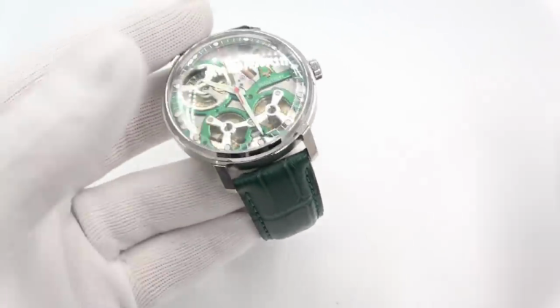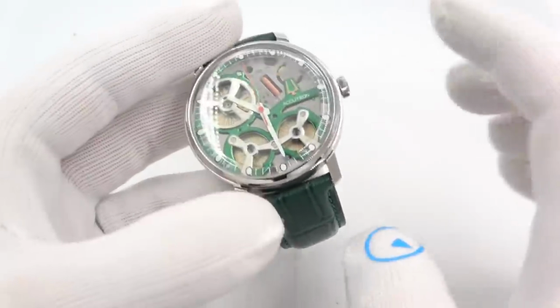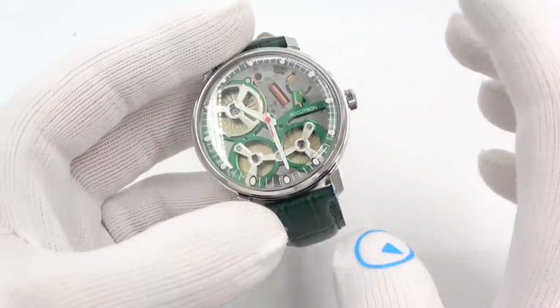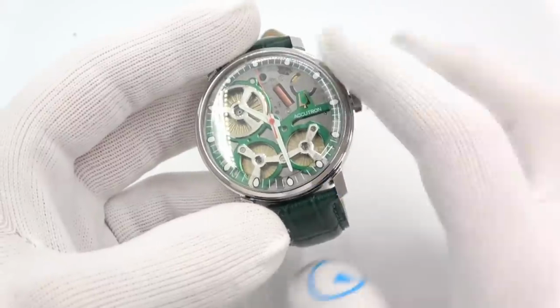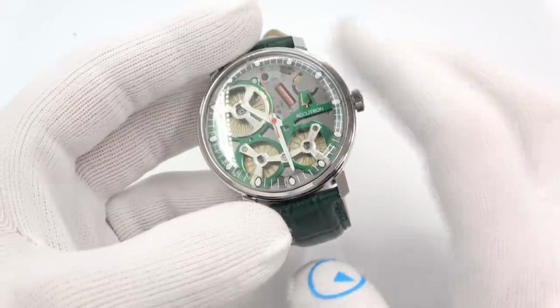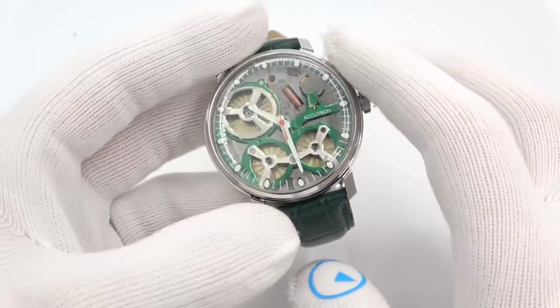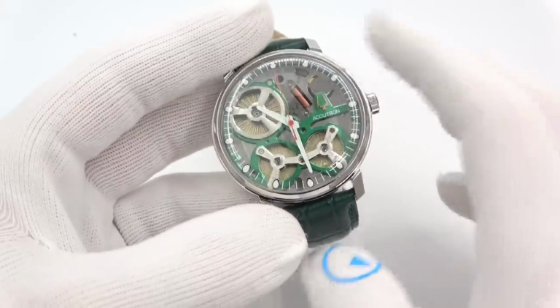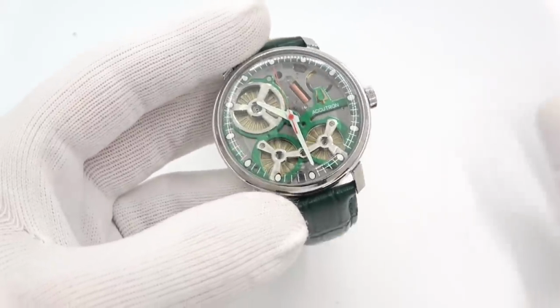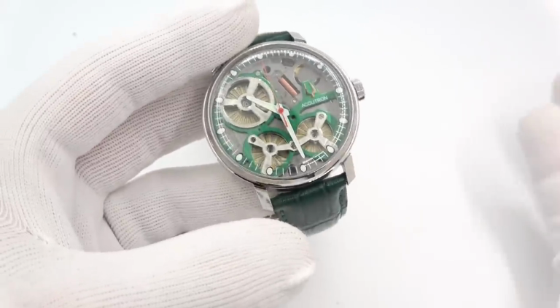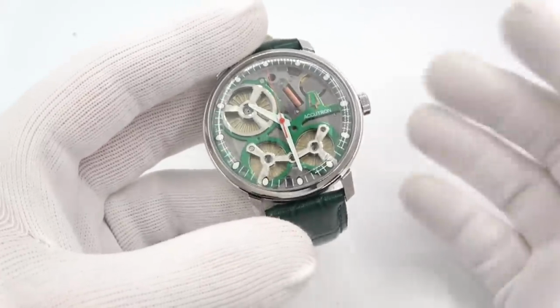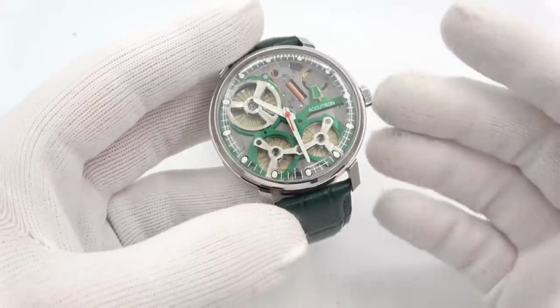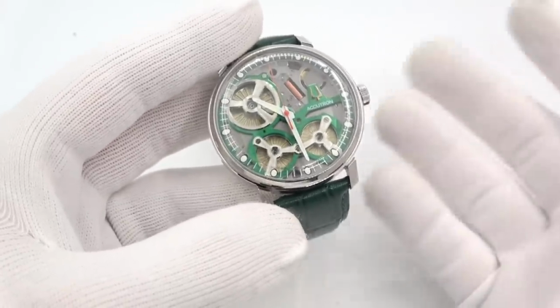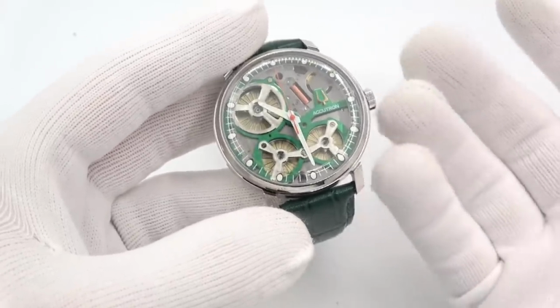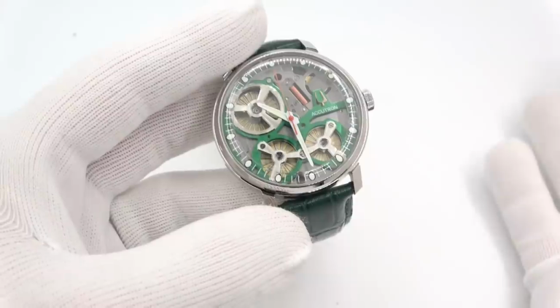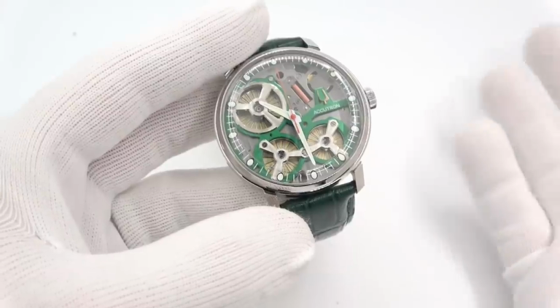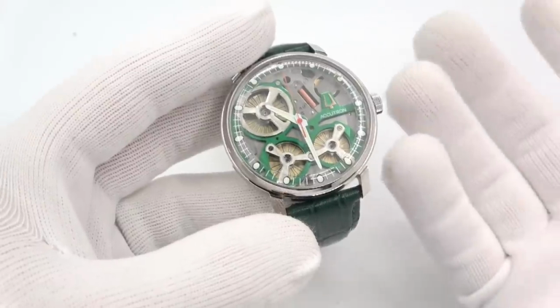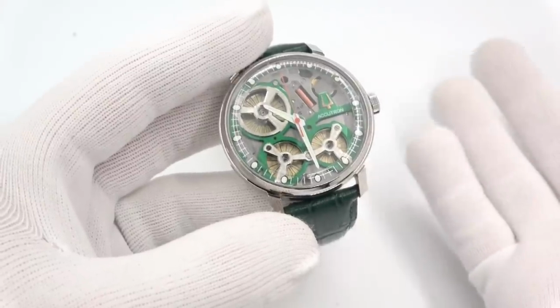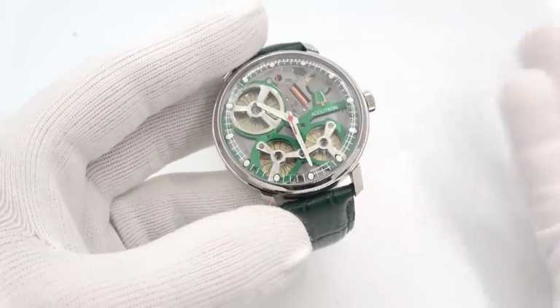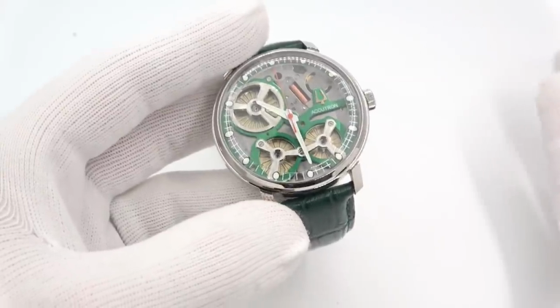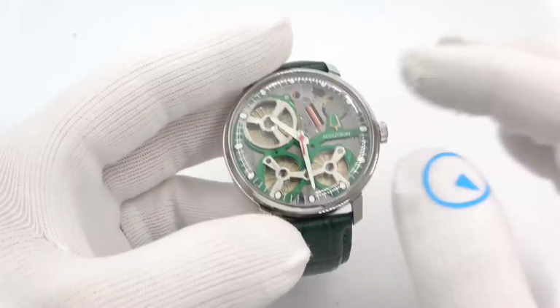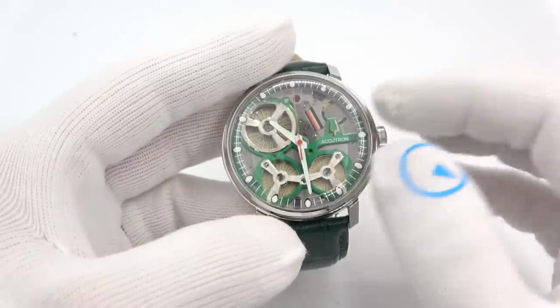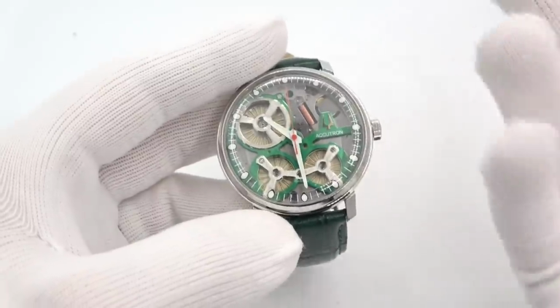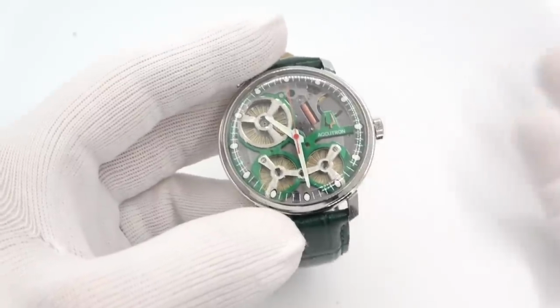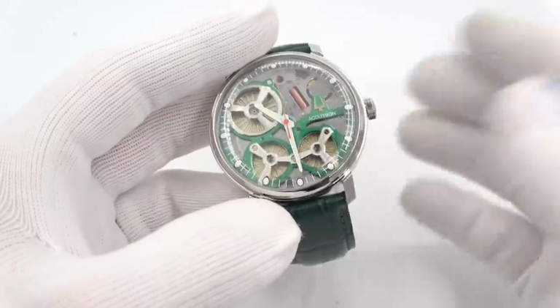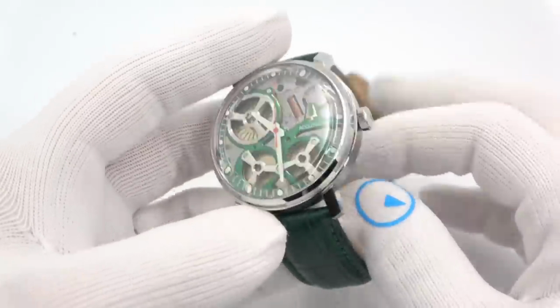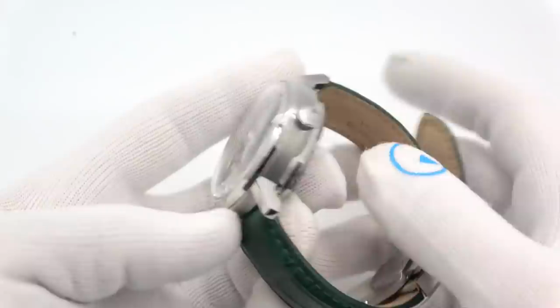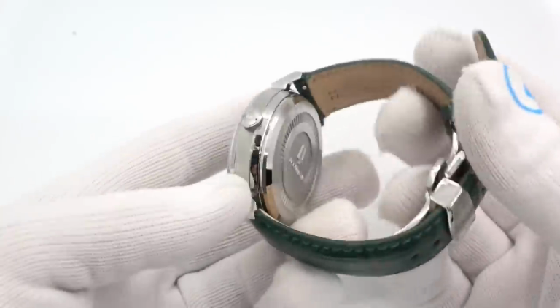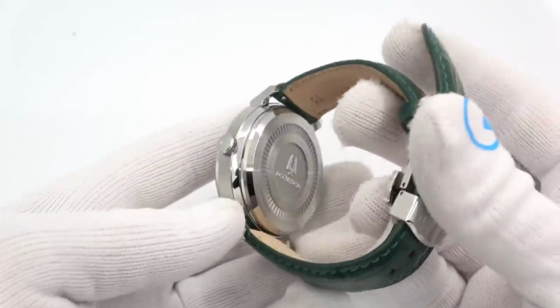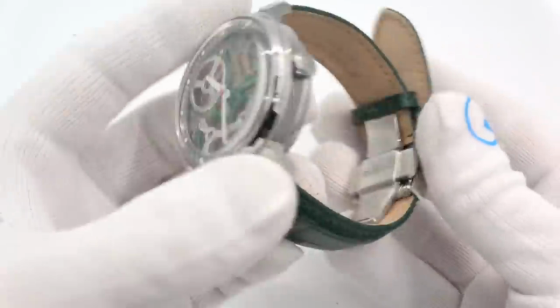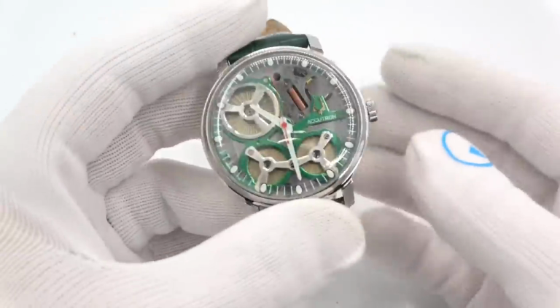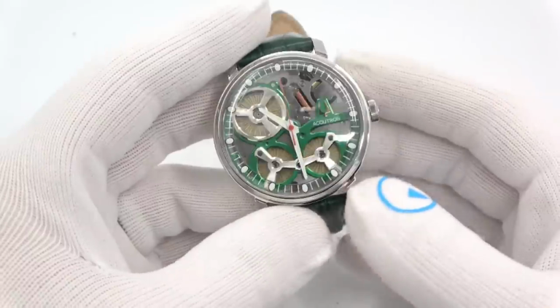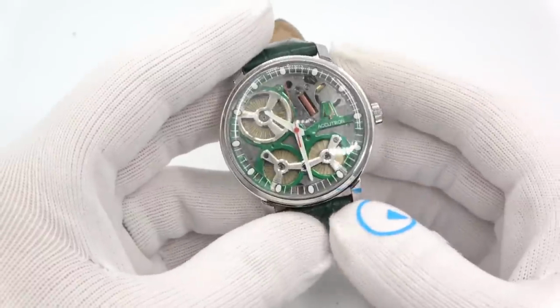Price: $3,650. I went to an authorized dealer — actually the authorized dealer was Accutron itself, that's where I ordered it from. It was on back-order. I've worn it a whole bunch, shown it in a bunch of videos. It is a nice watch.